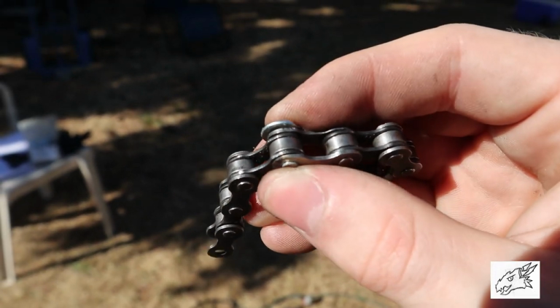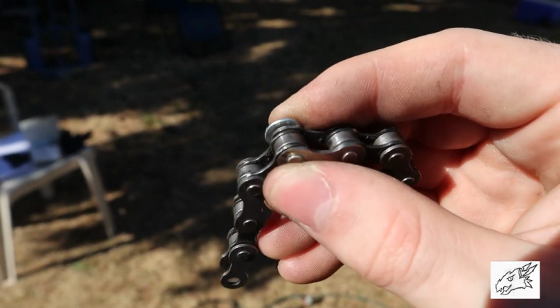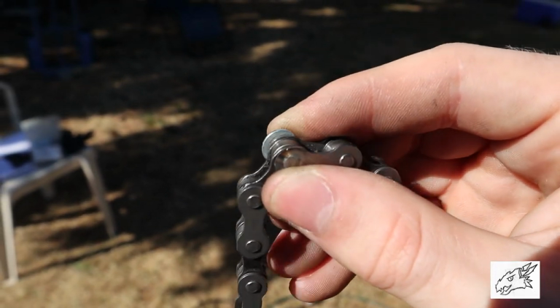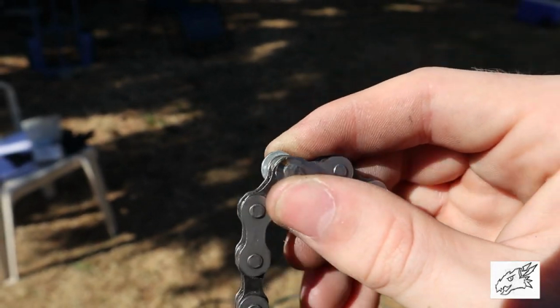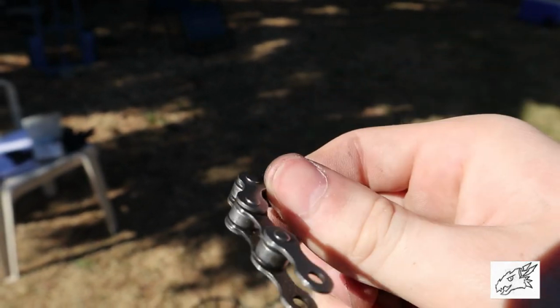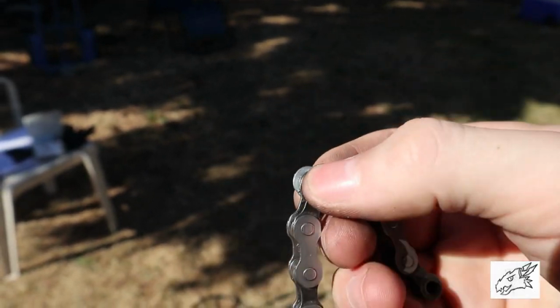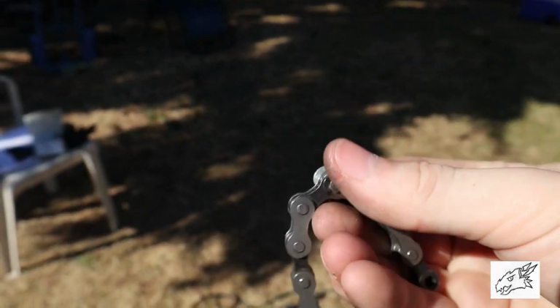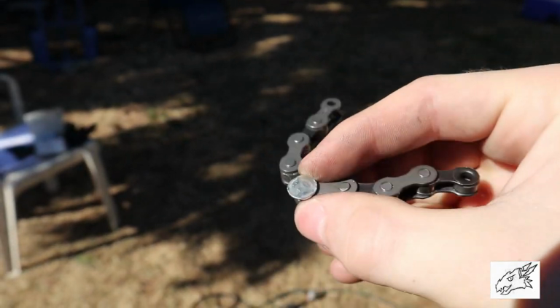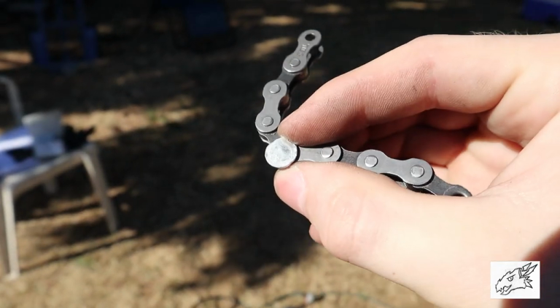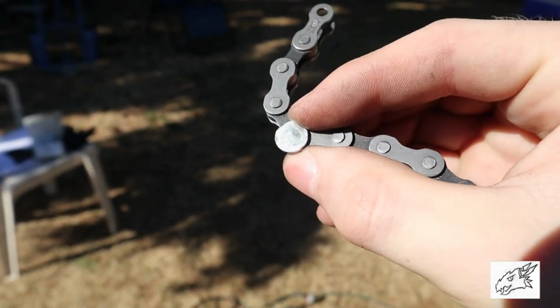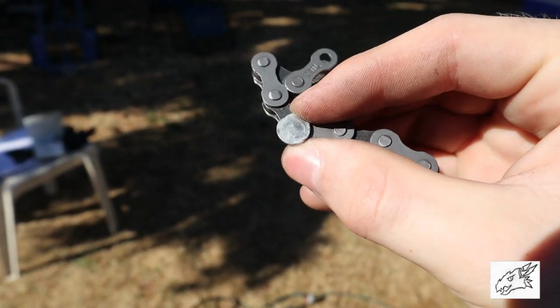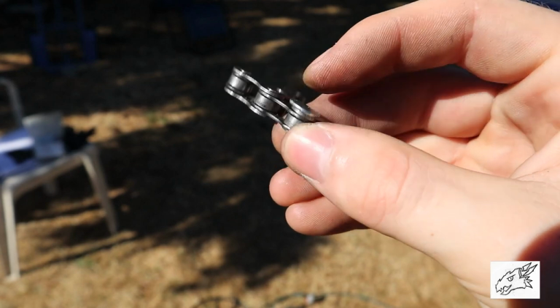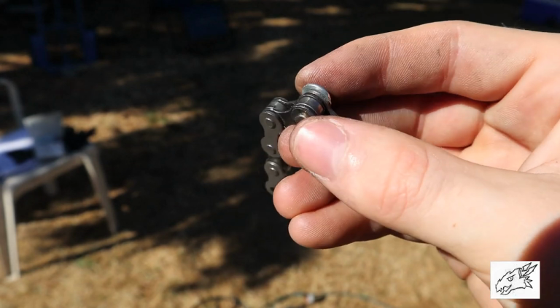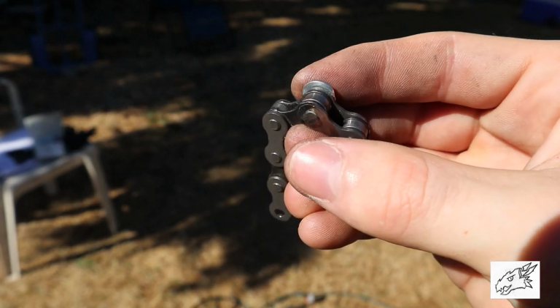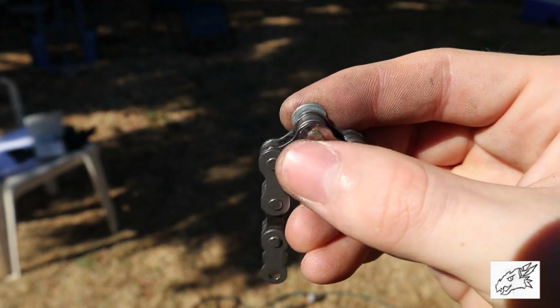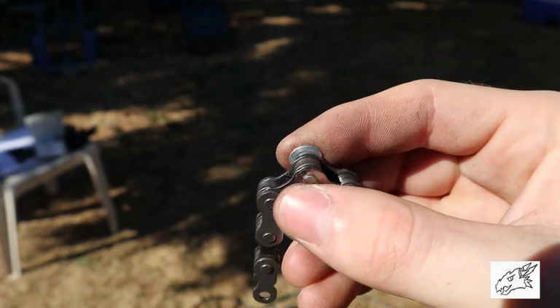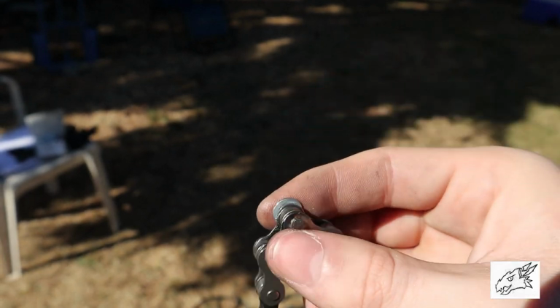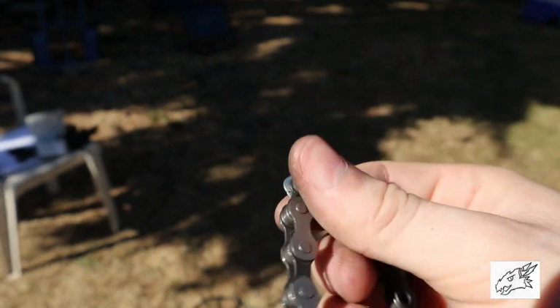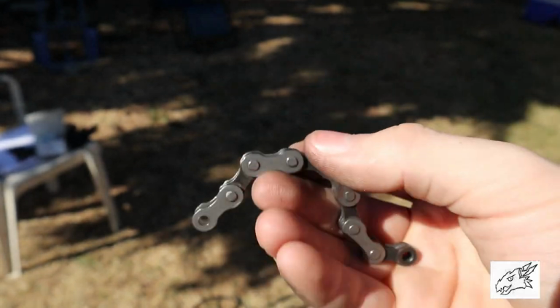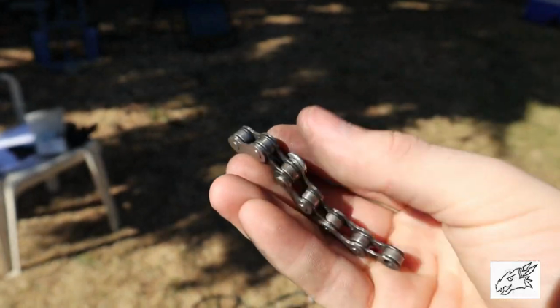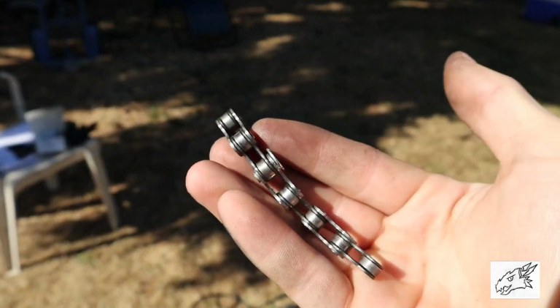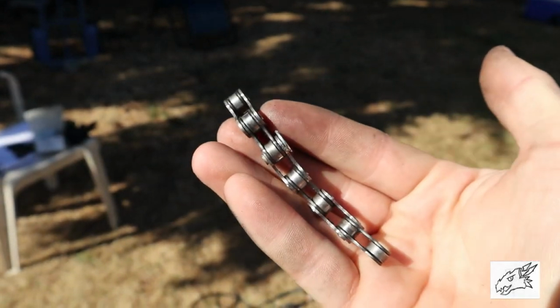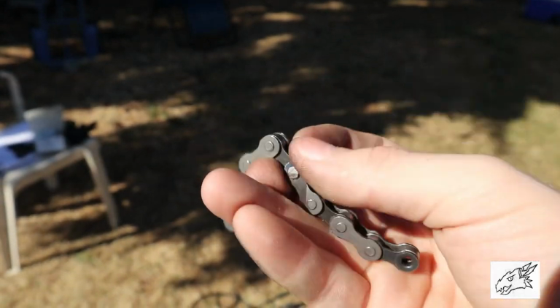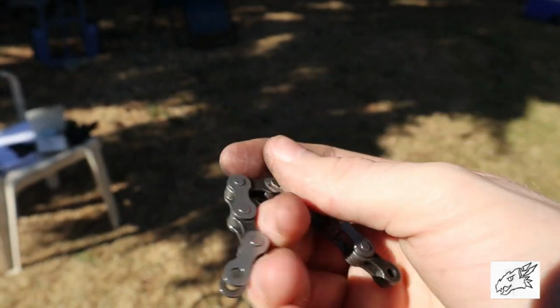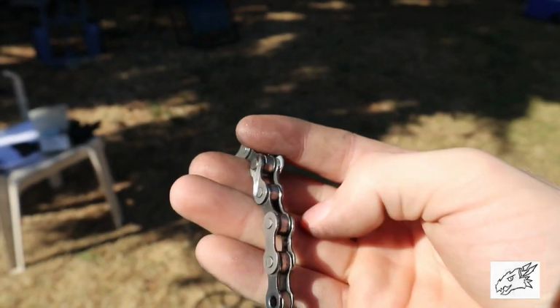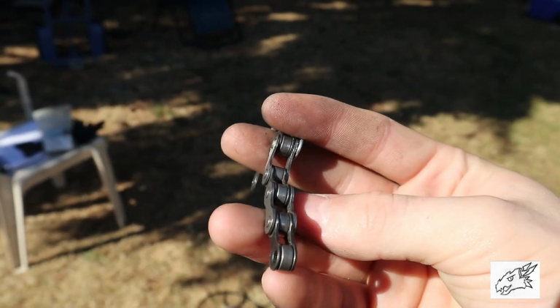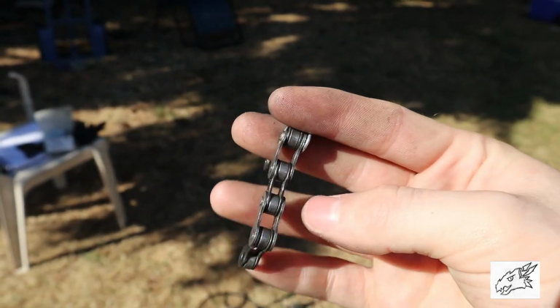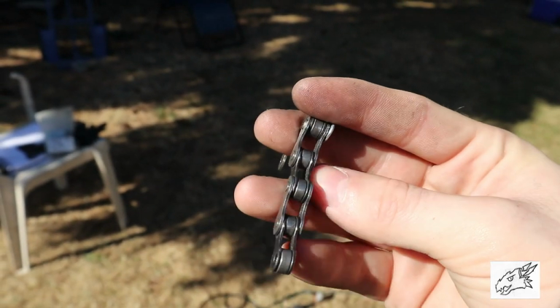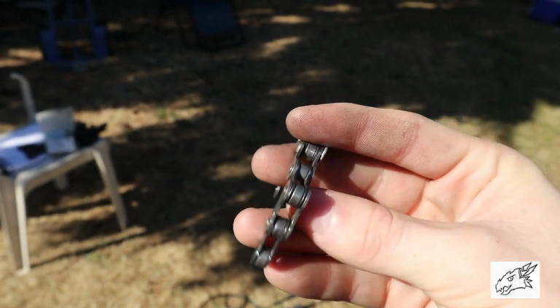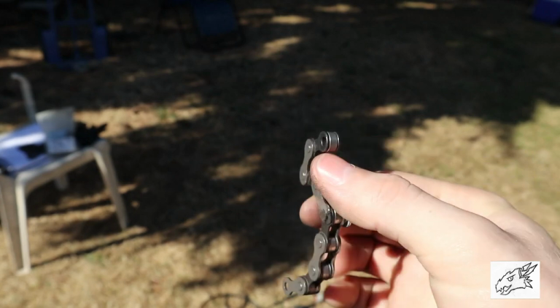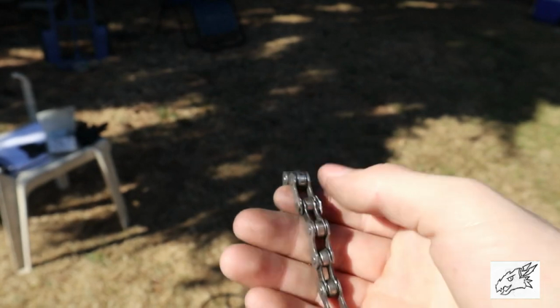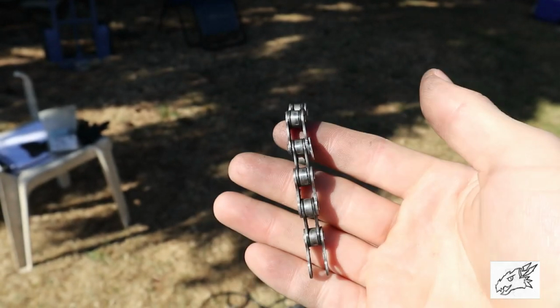There you go — got the nail in, riveted together. That's a good chain. You can put that together and put it on any bike.